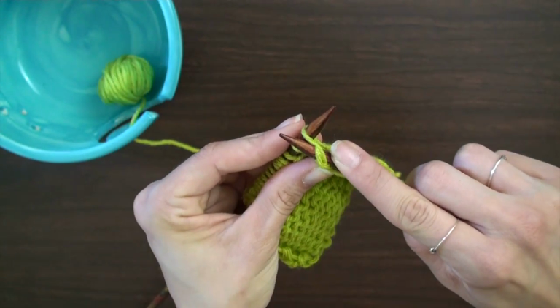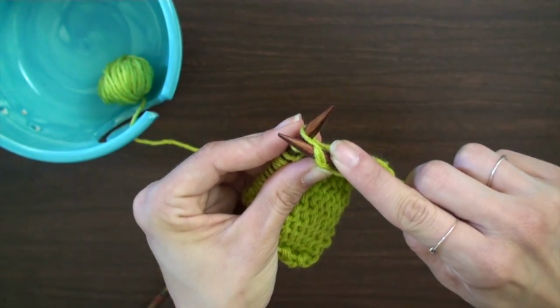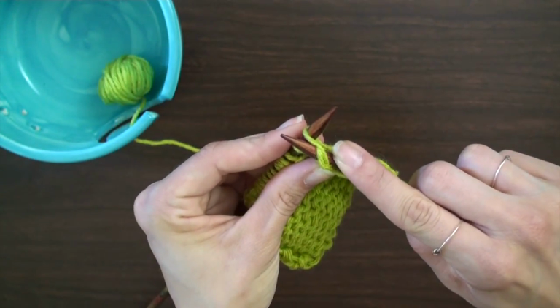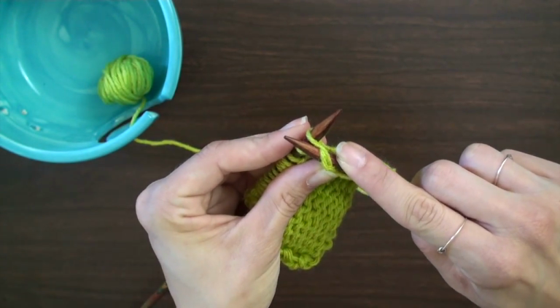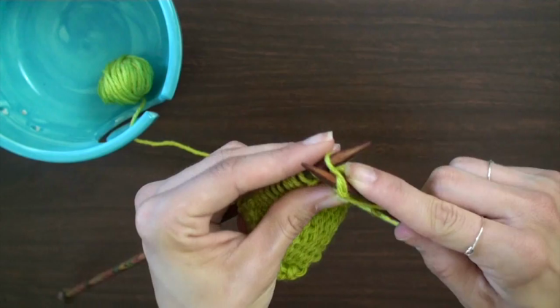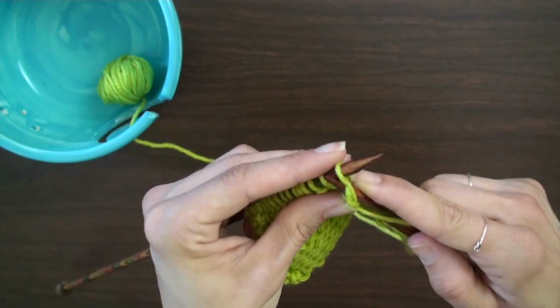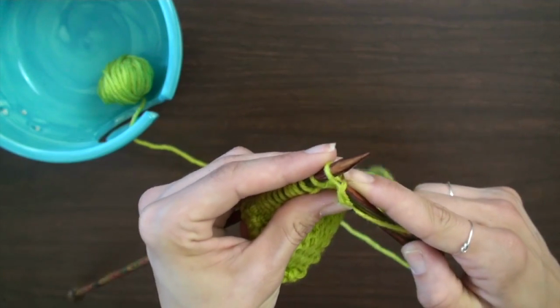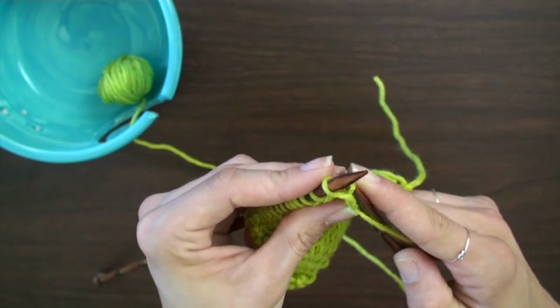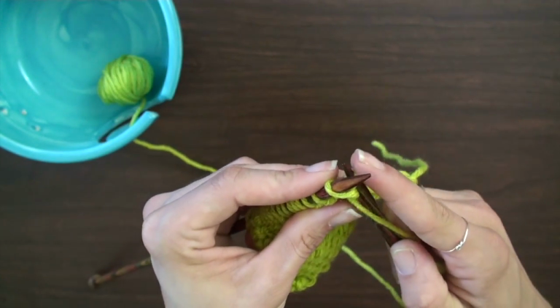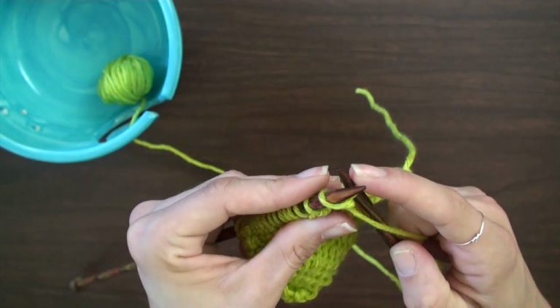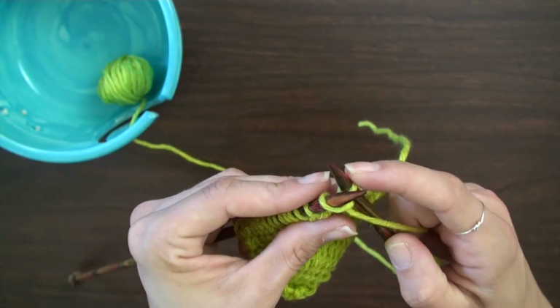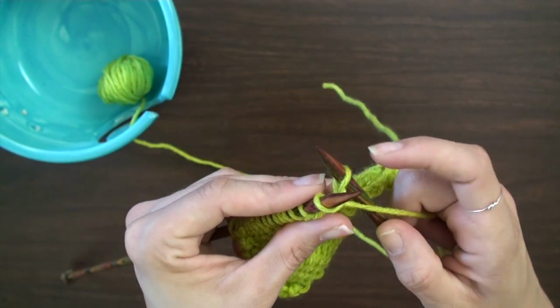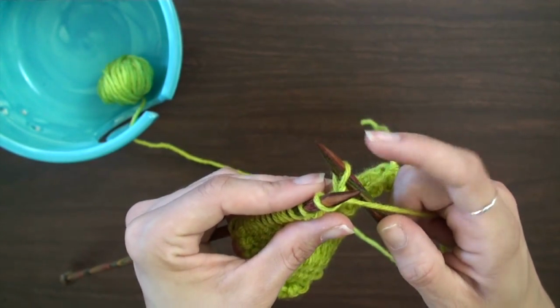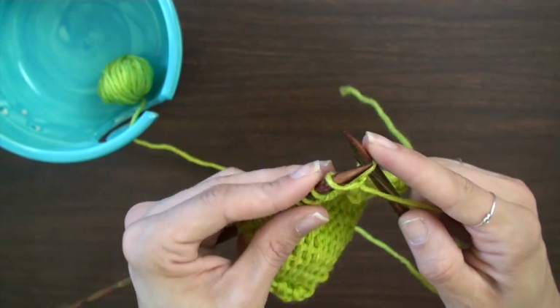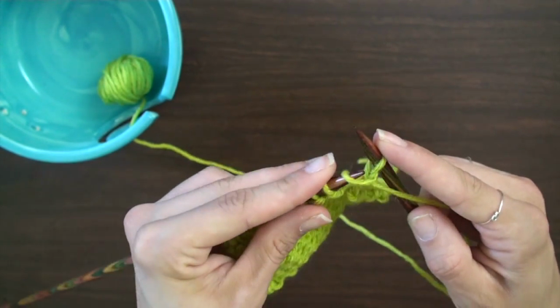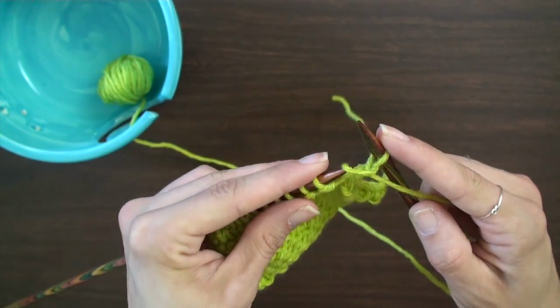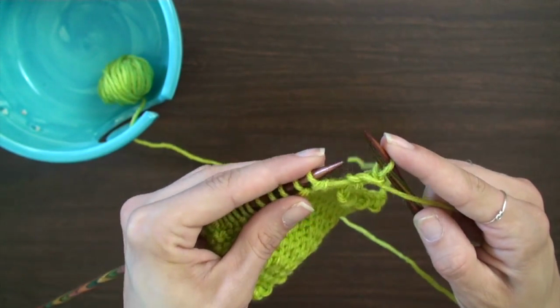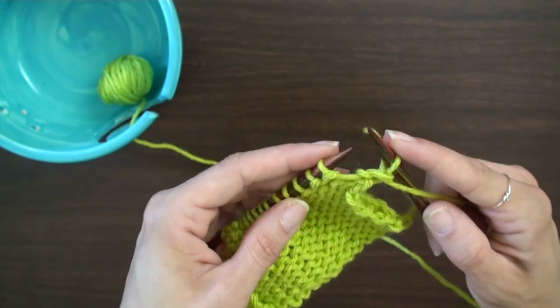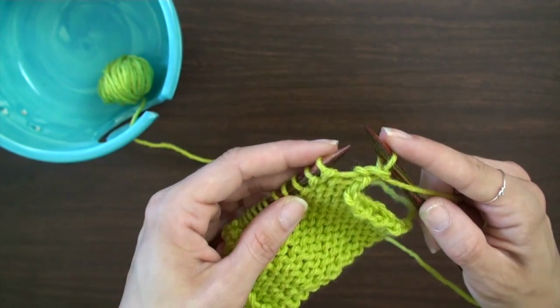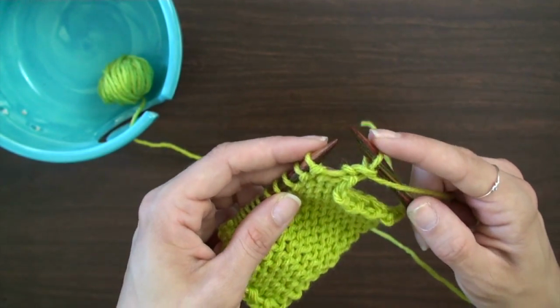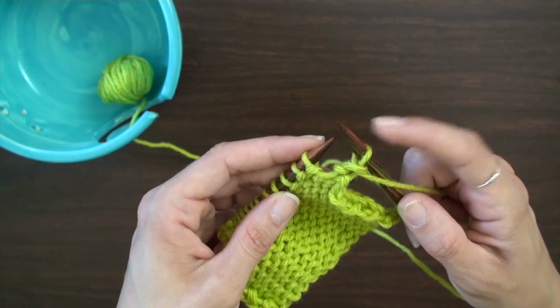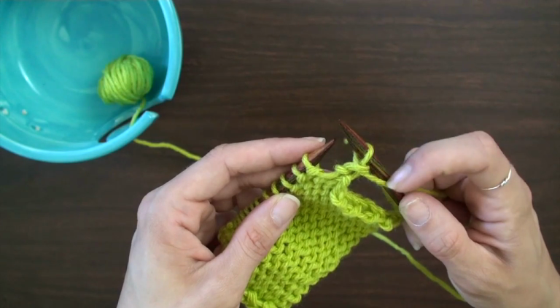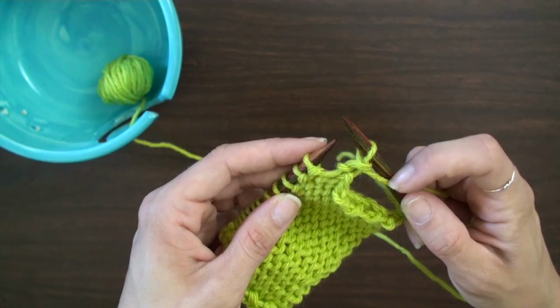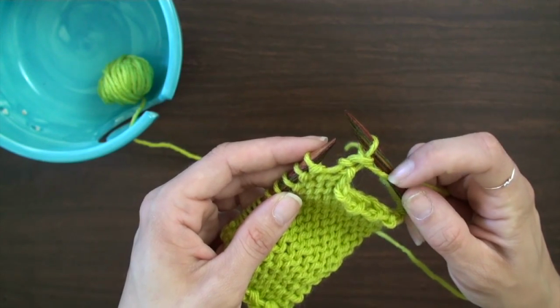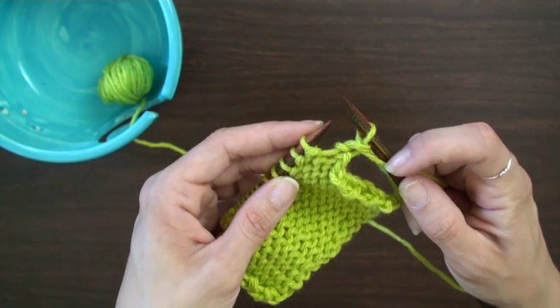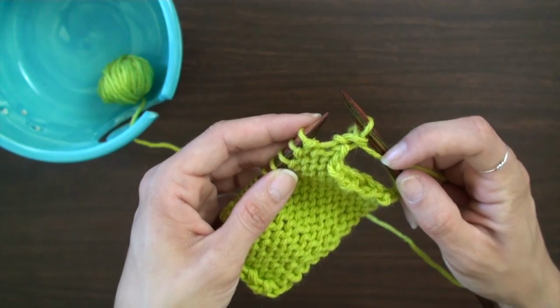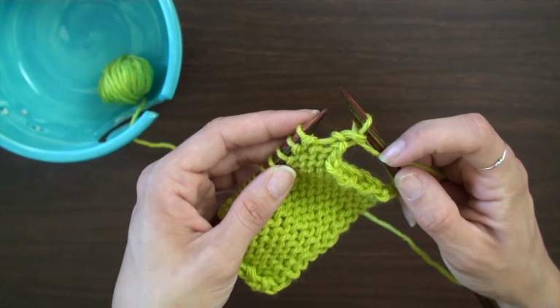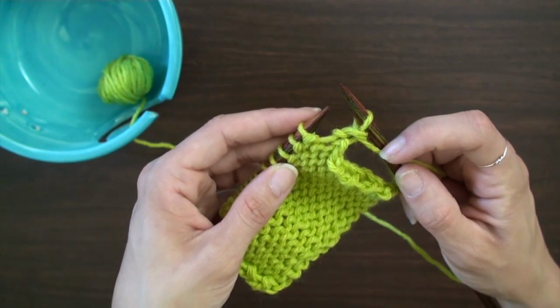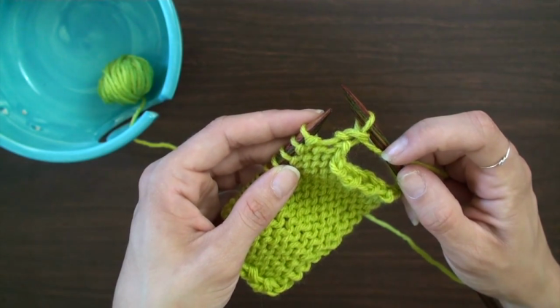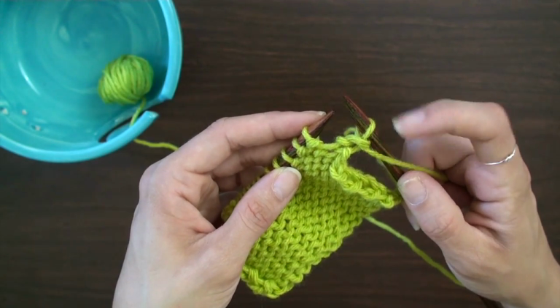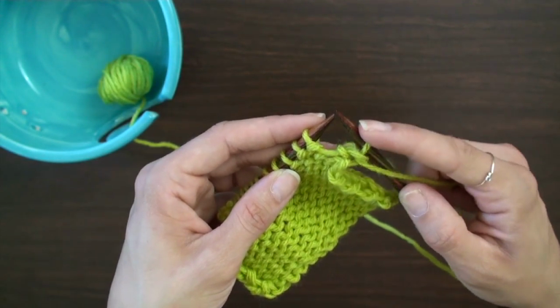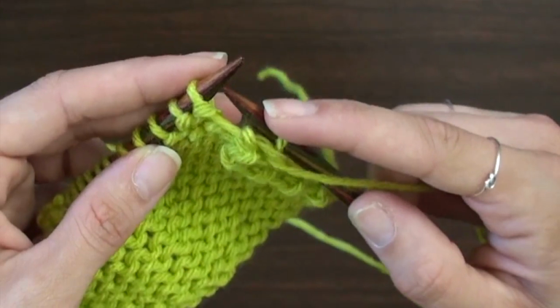Wrap counterclockwise around the needle on your right, and in the same manner as the knit stitch, pull this new loop through the old loop and slide the old loop off of the left needle.